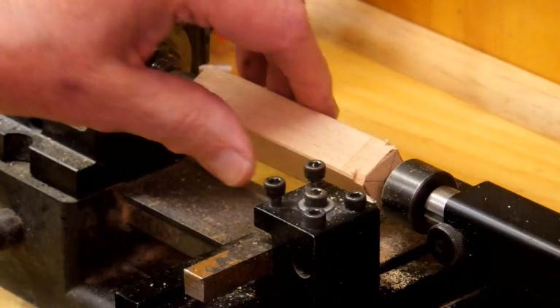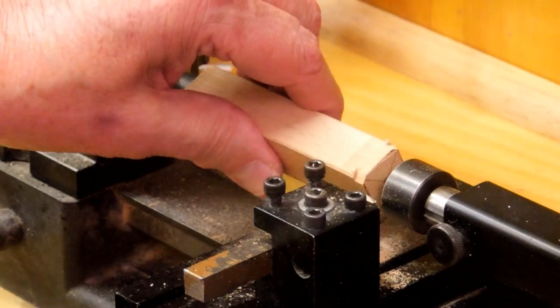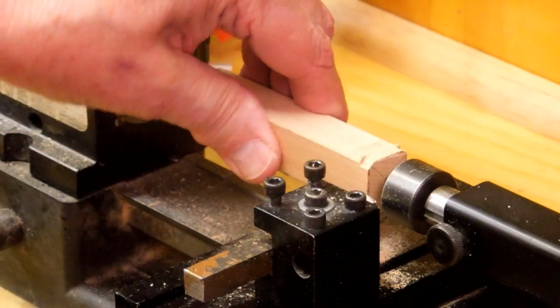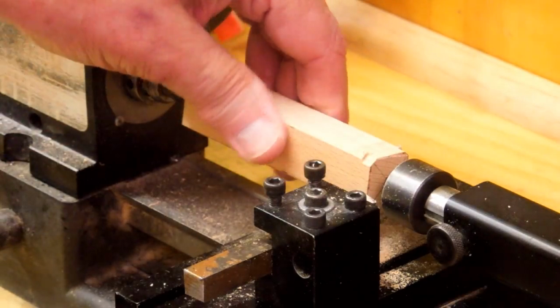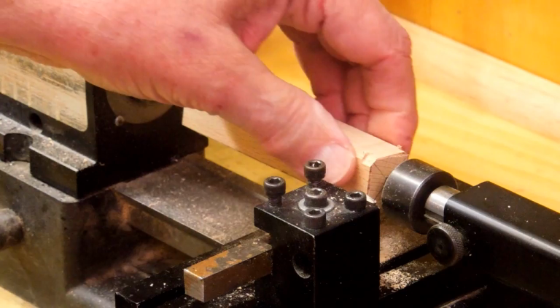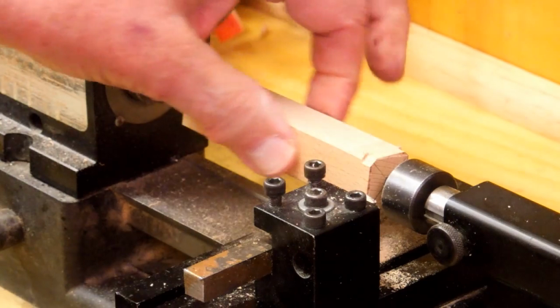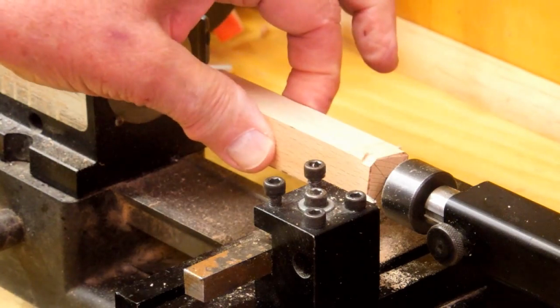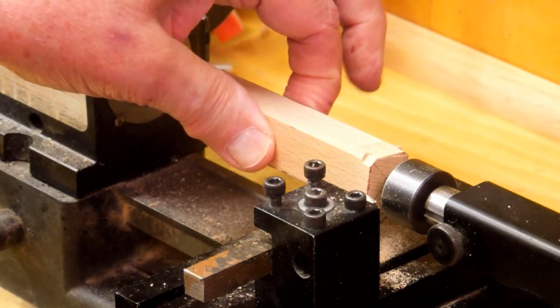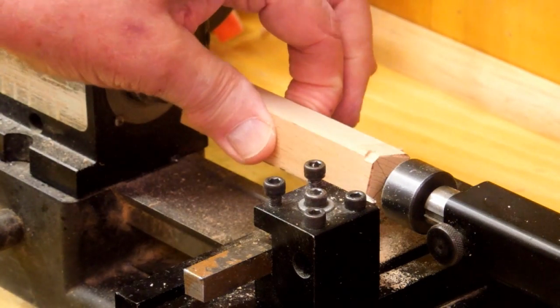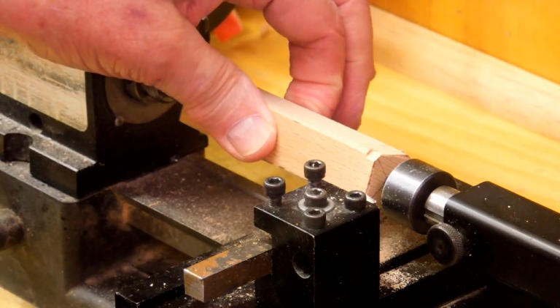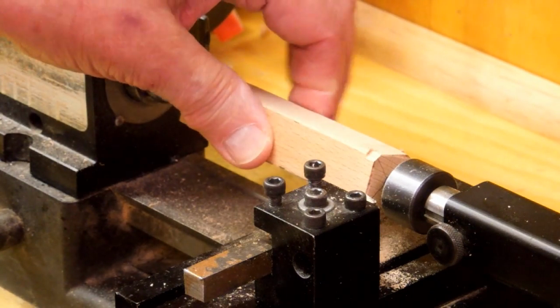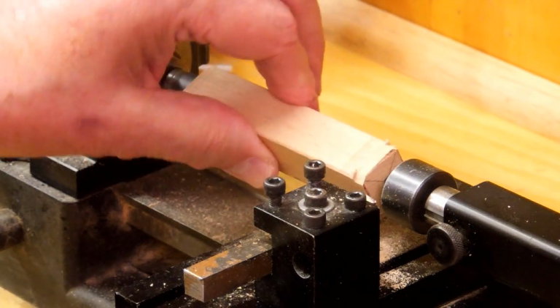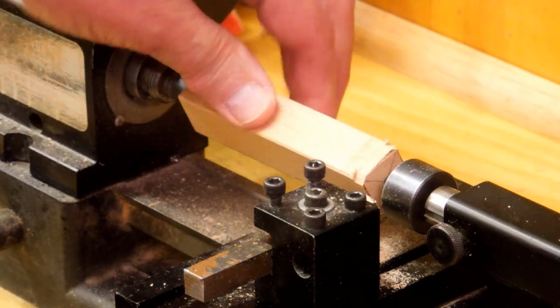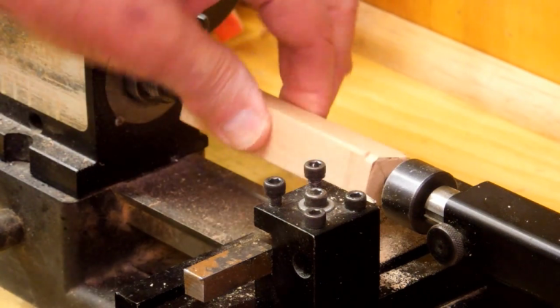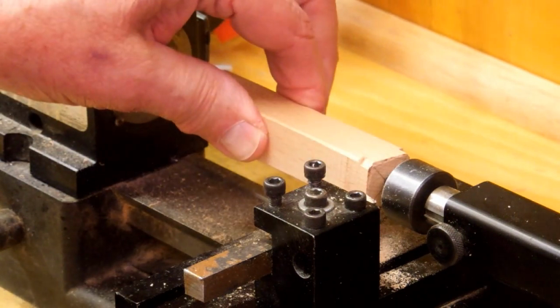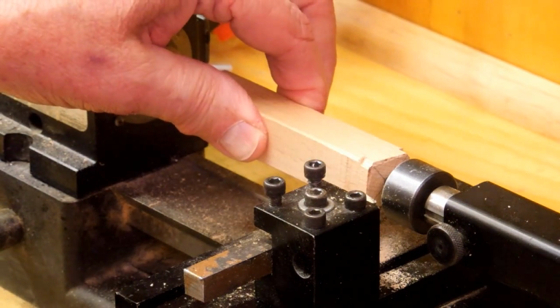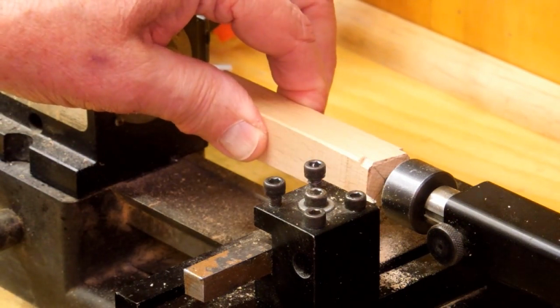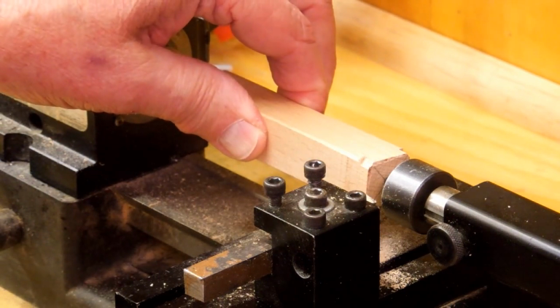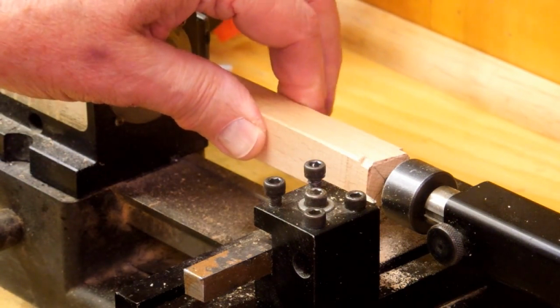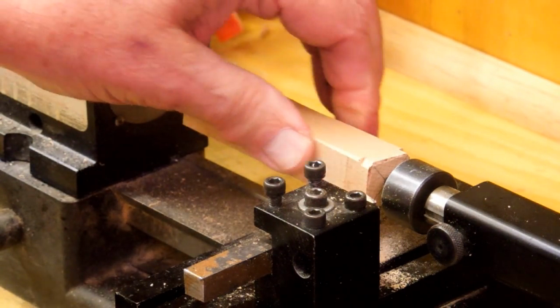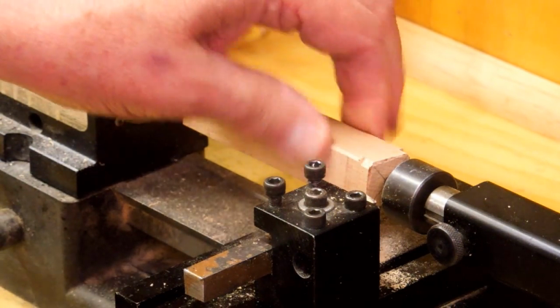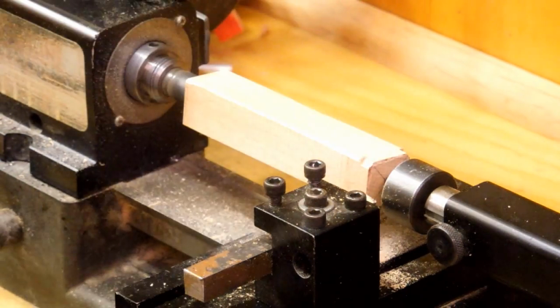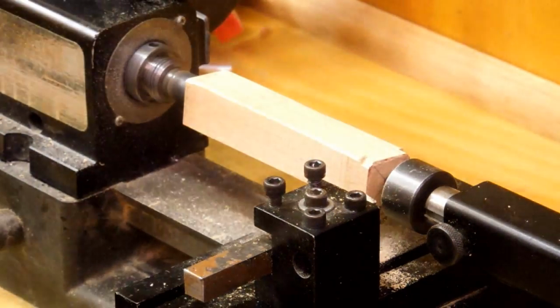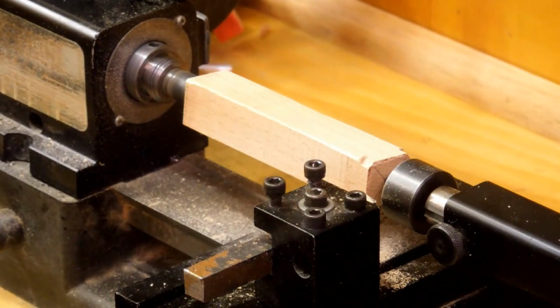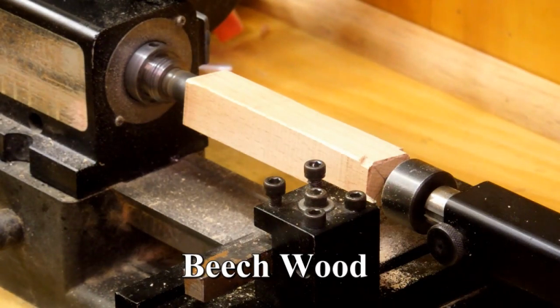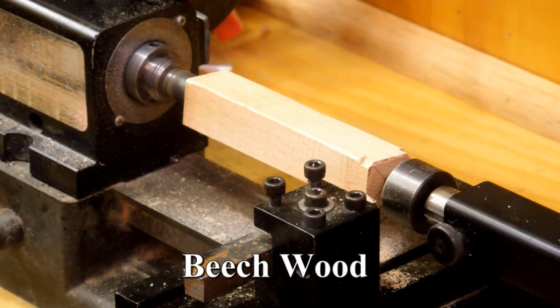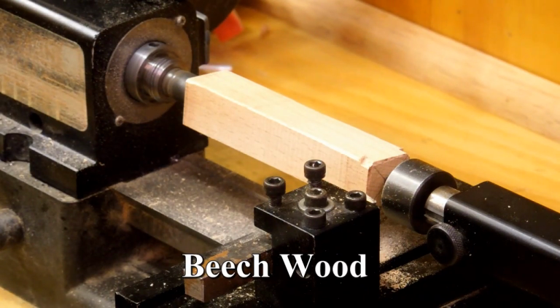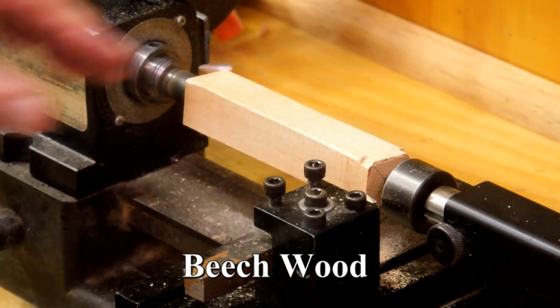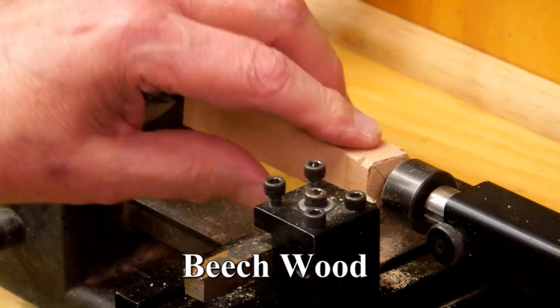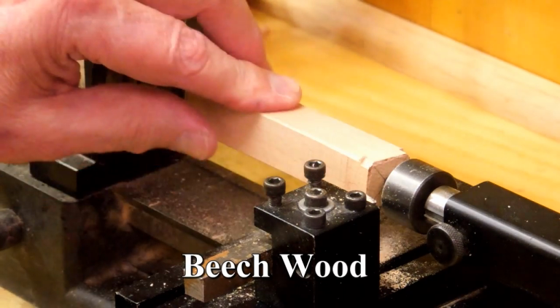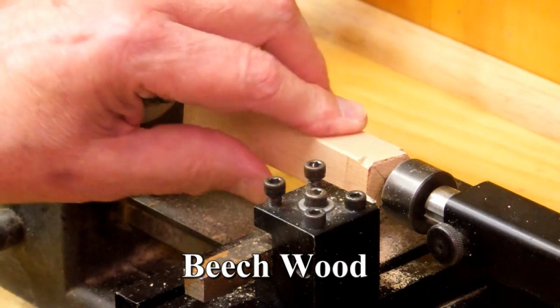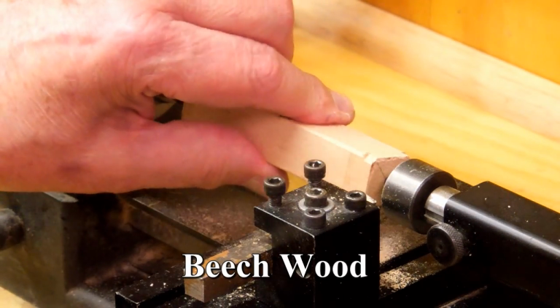The first step is to take this wood blank that's a little over 3¼ inches square and turn it into a 3¼ inch doll. This is a beech.